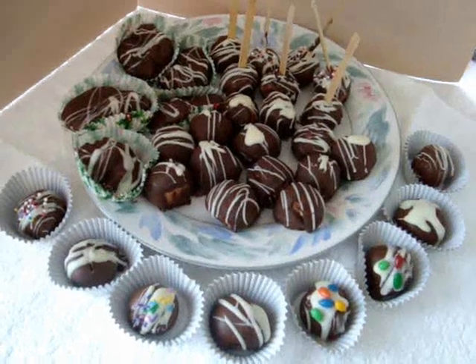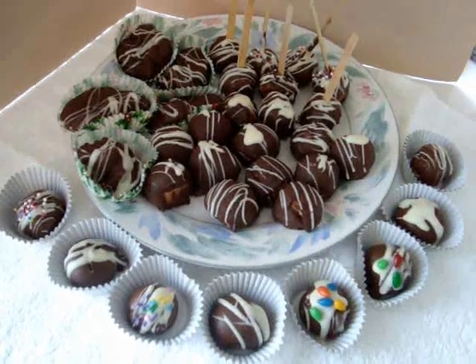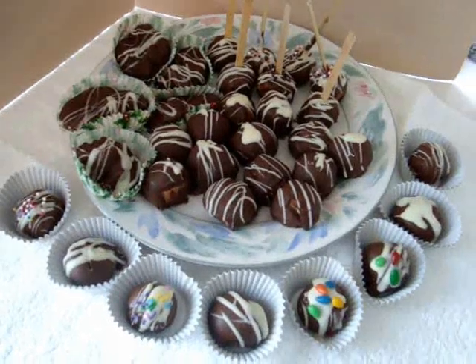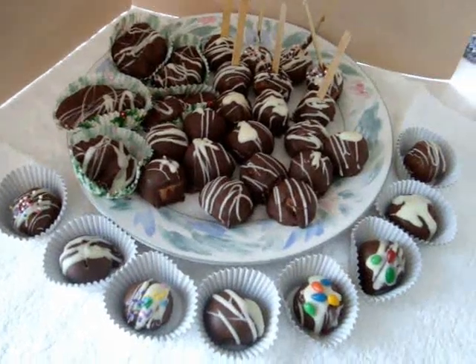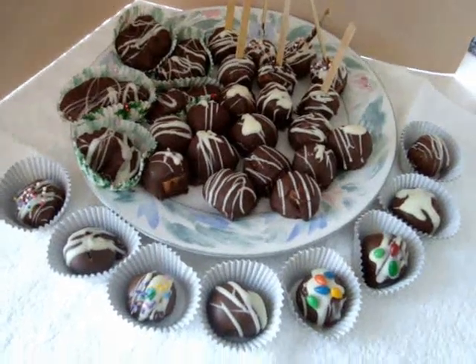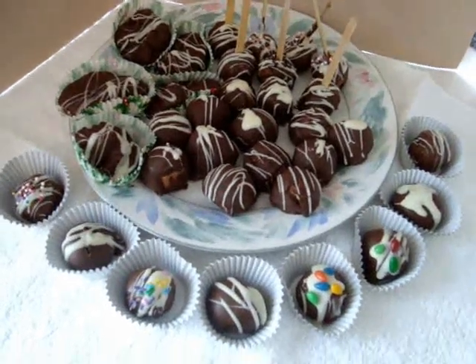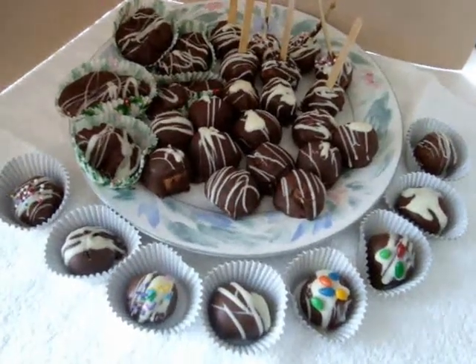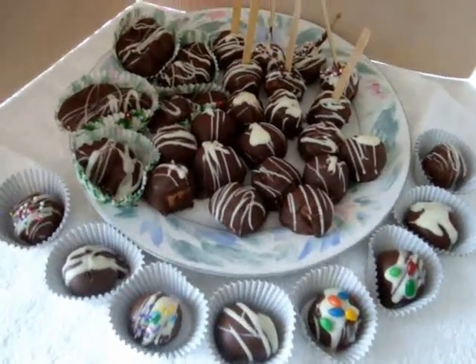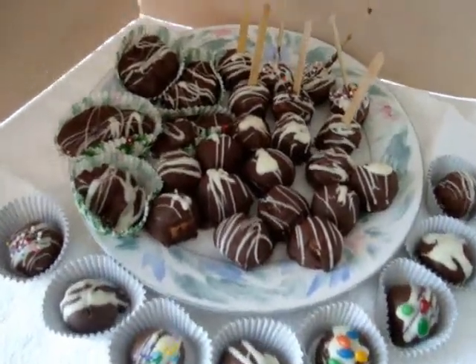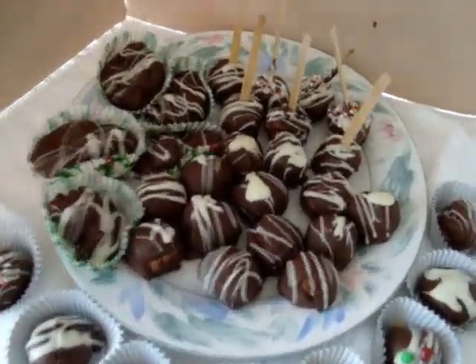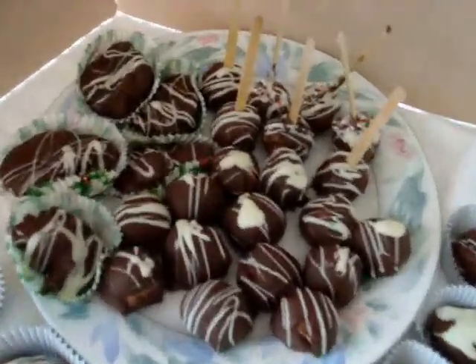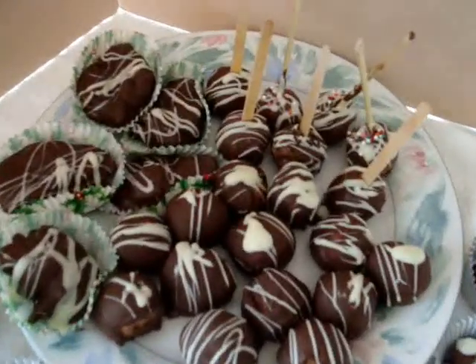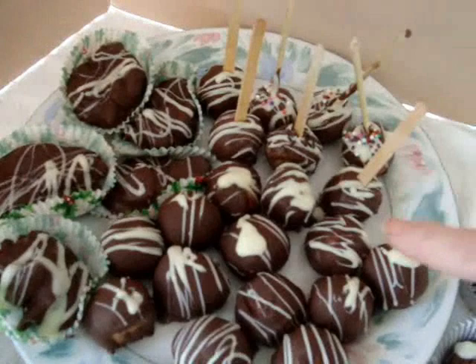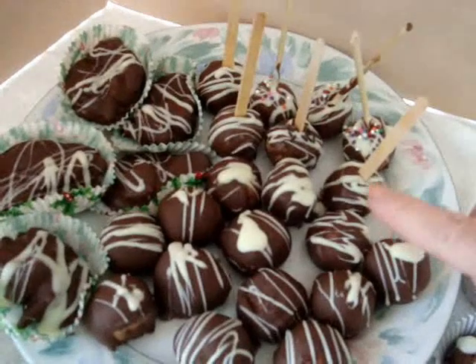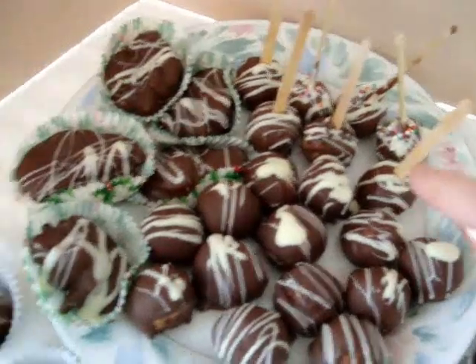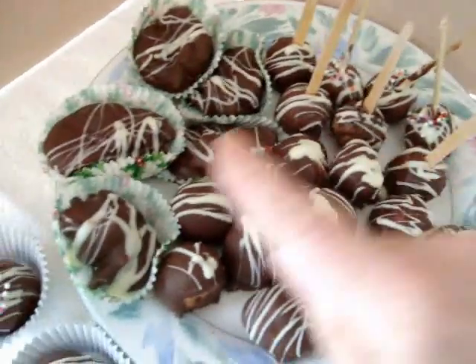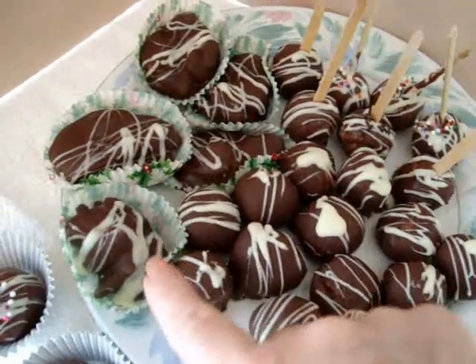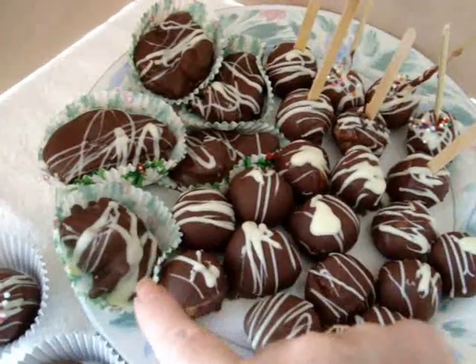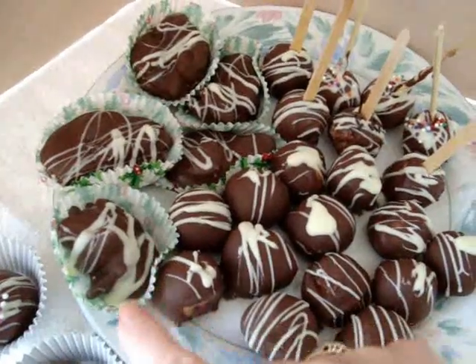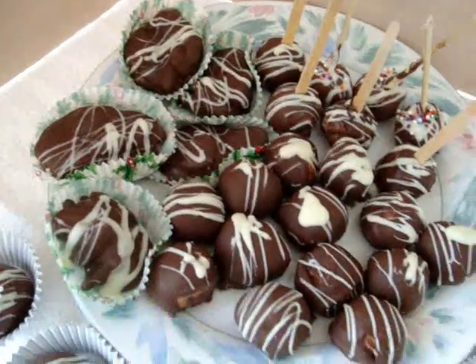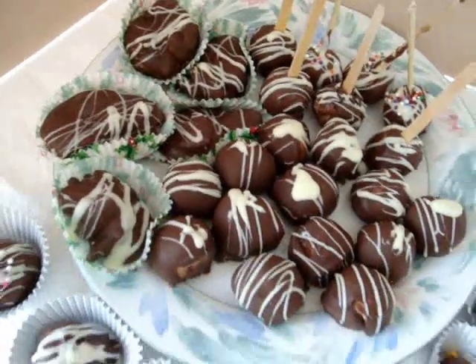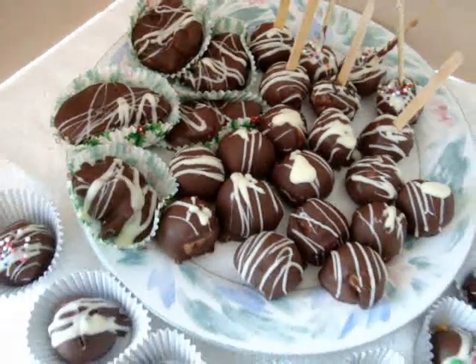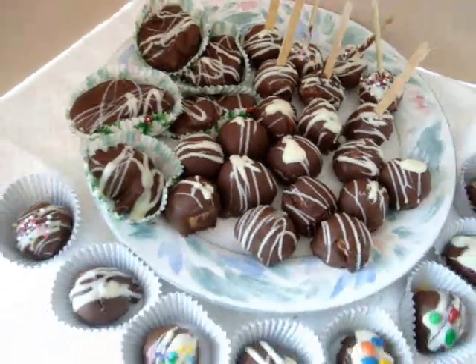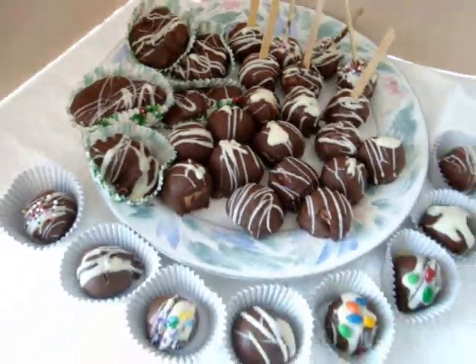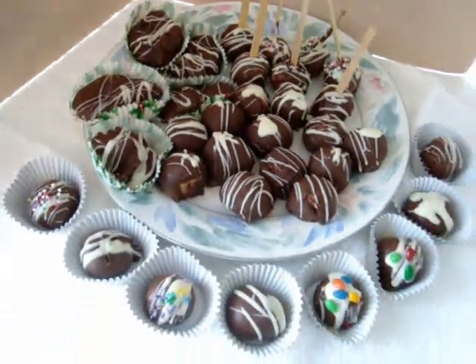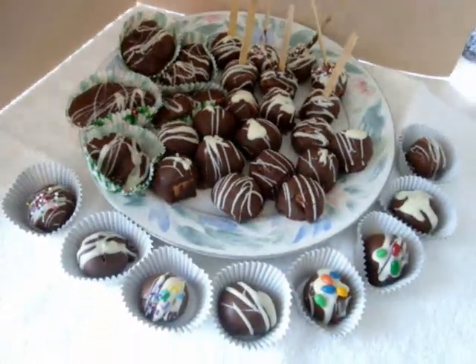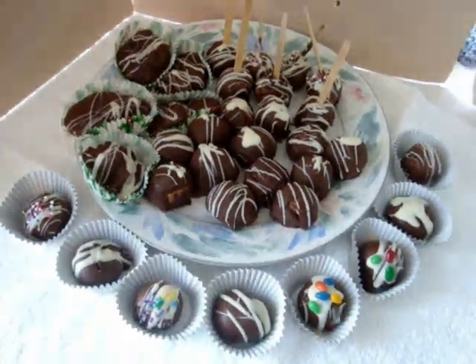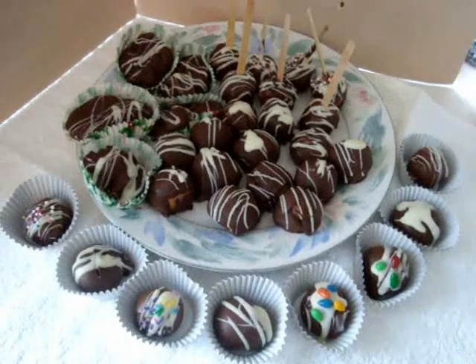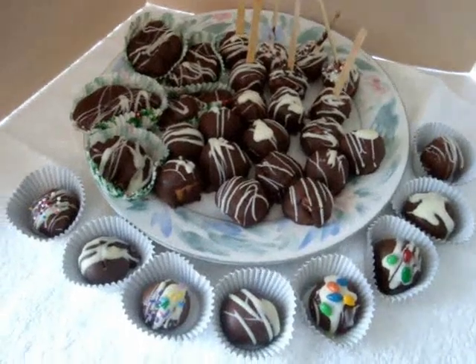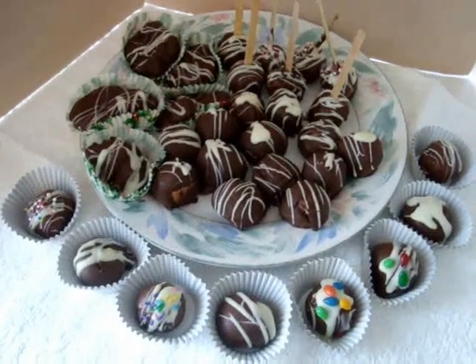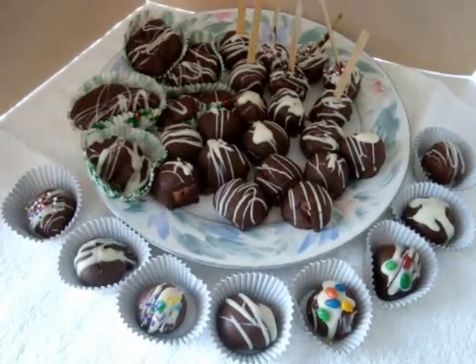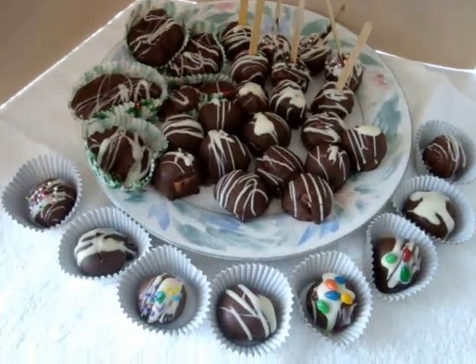Hi everyone, this is Emmy. Today I'm going to show you how to make truffles and truffle pops and pecan clusters. So let's get started. This is the easiest way you'll ever make truffles.